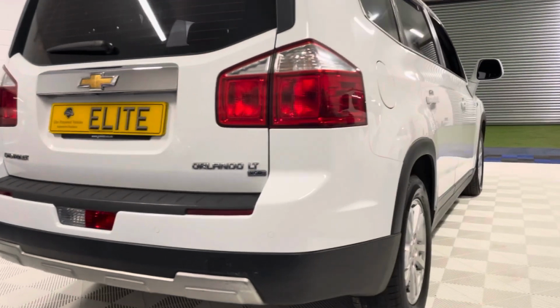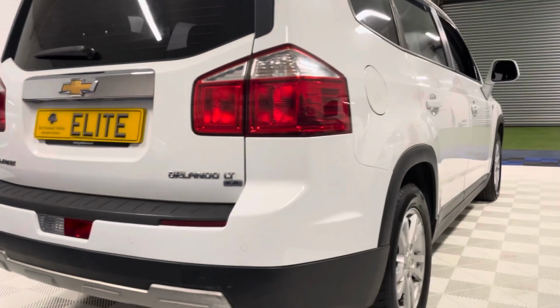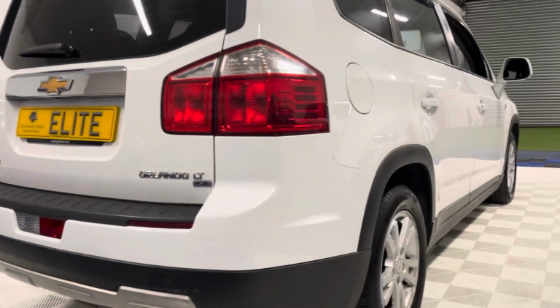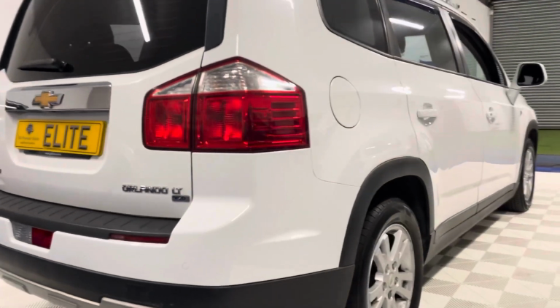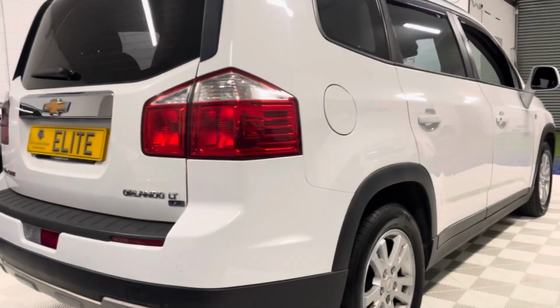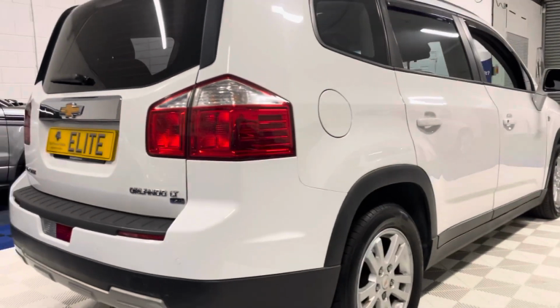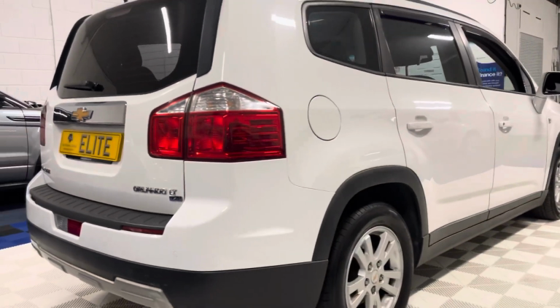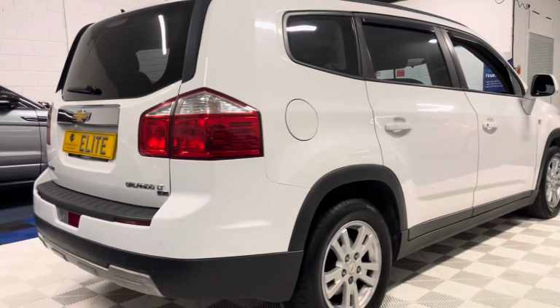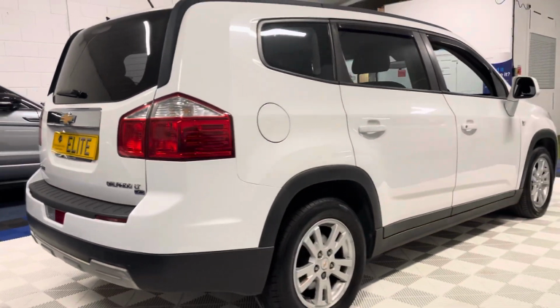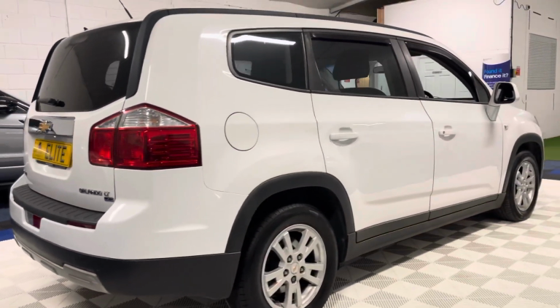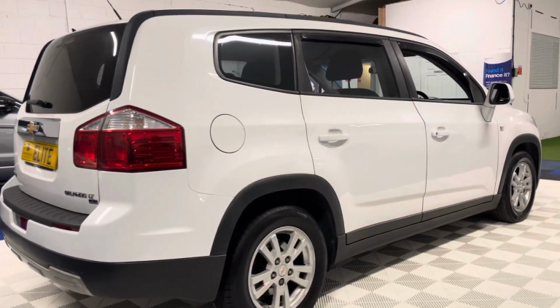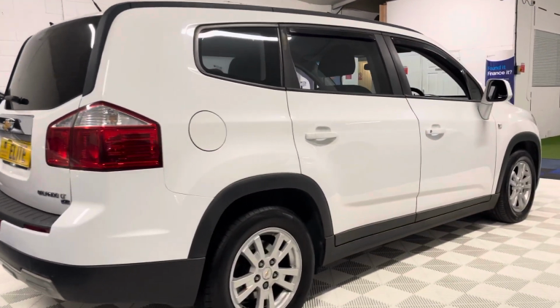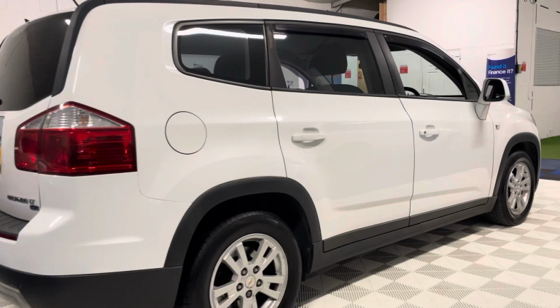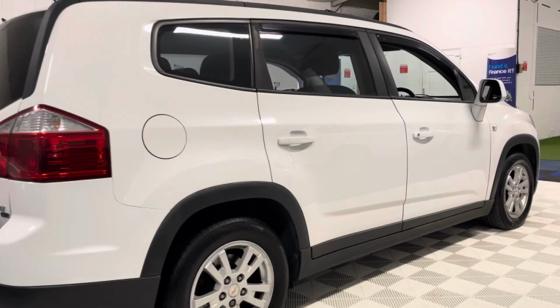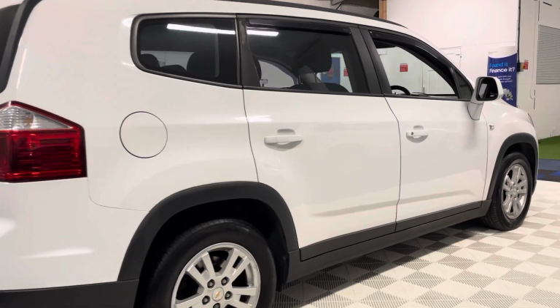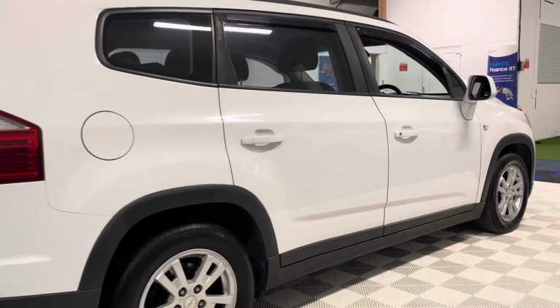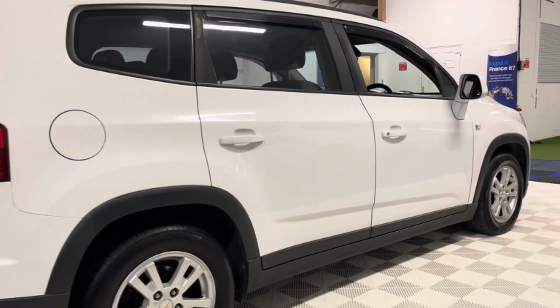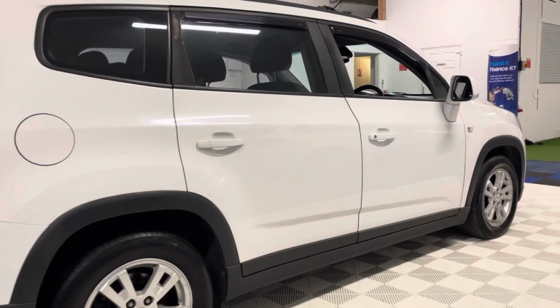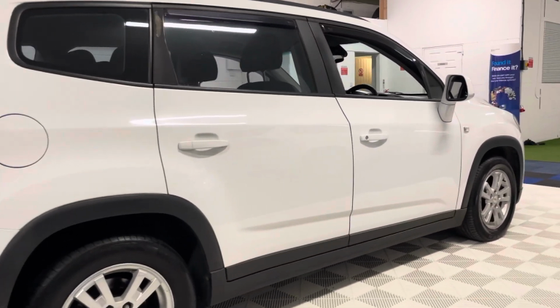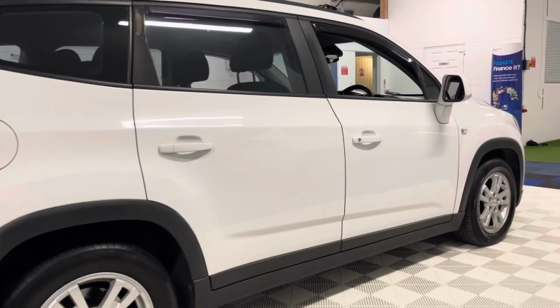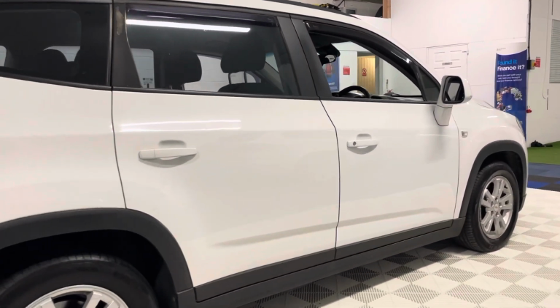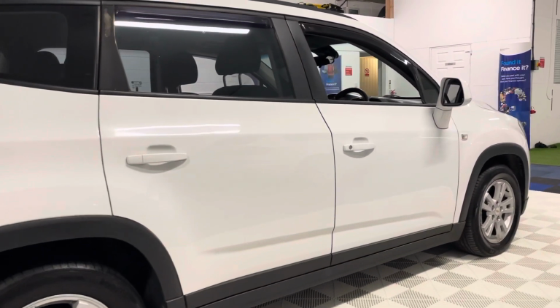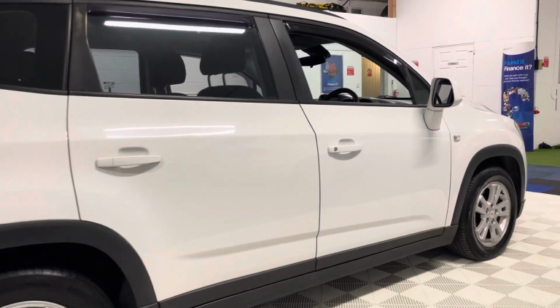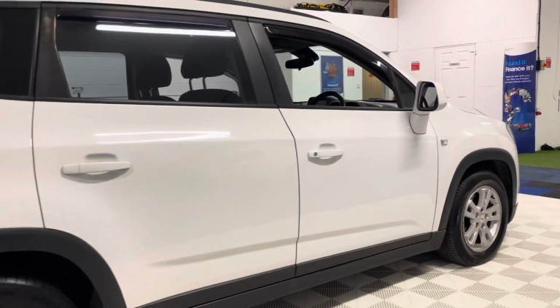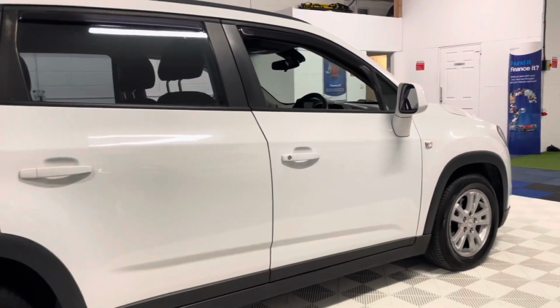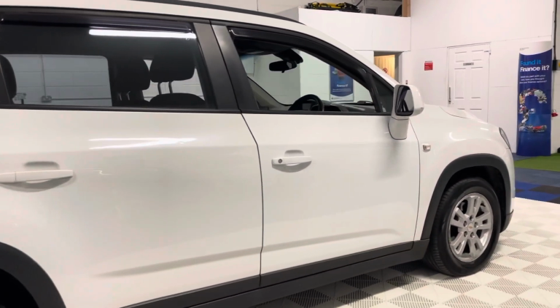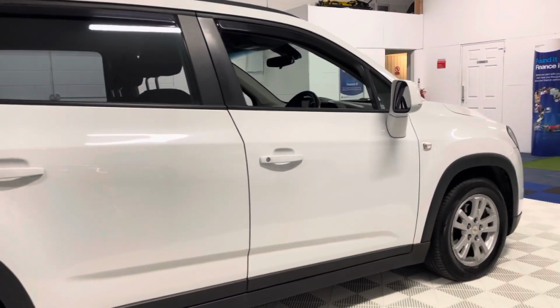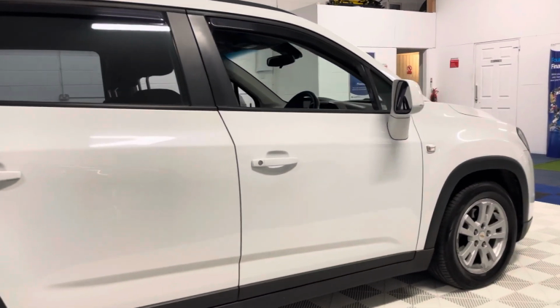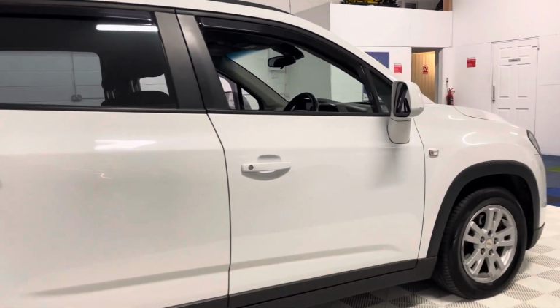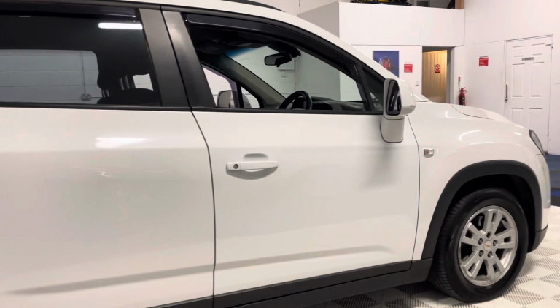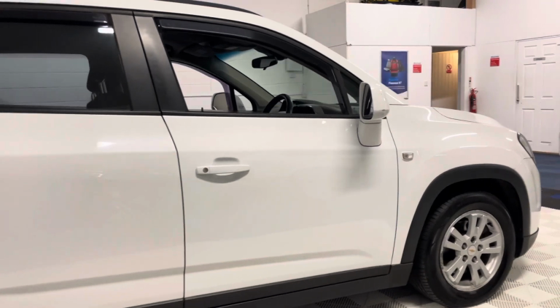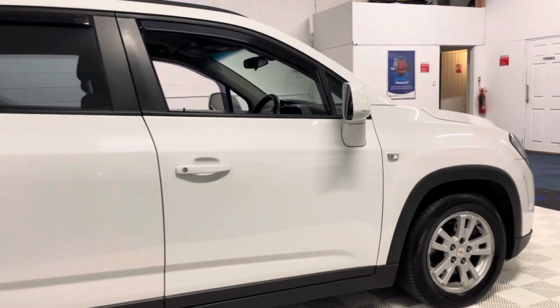The alloy wheels are in nice clean condition, wrapped in good tyres that have plenty of tread remaining — at least 6mm on the rear and 4mm on the front, with the legal limit being 1.6mm.